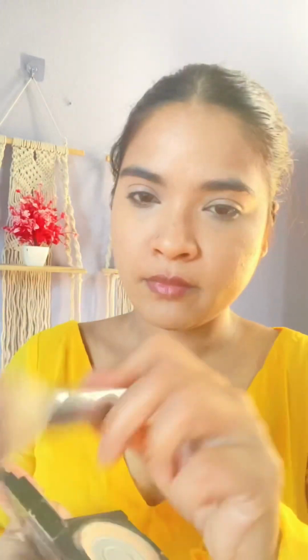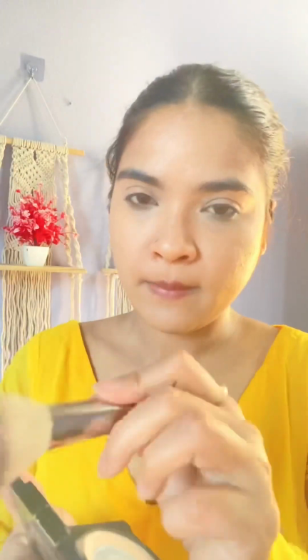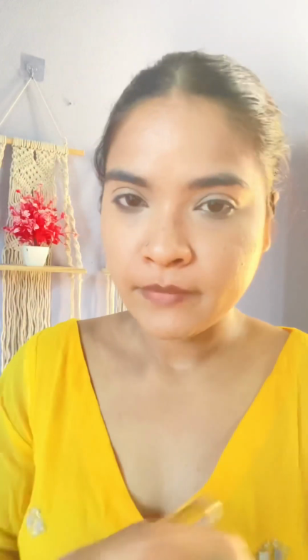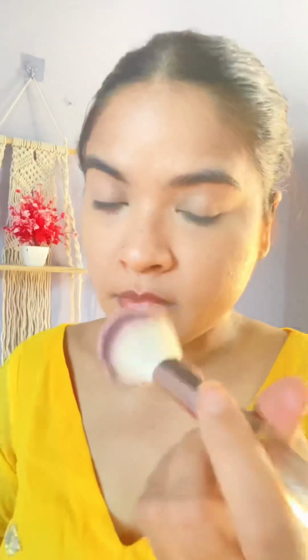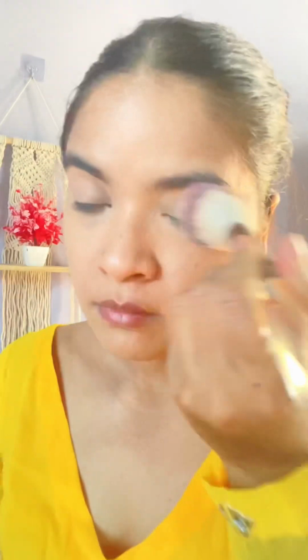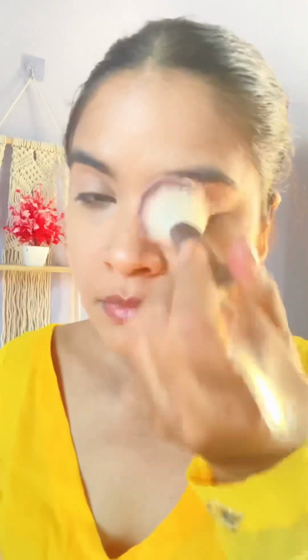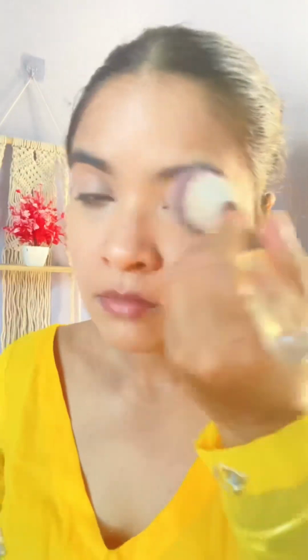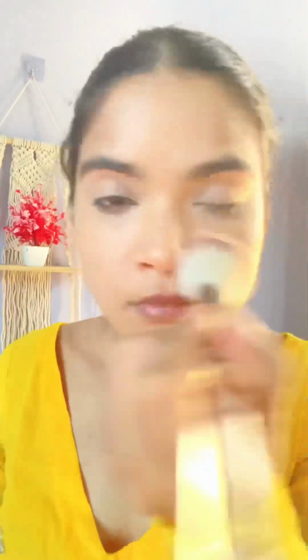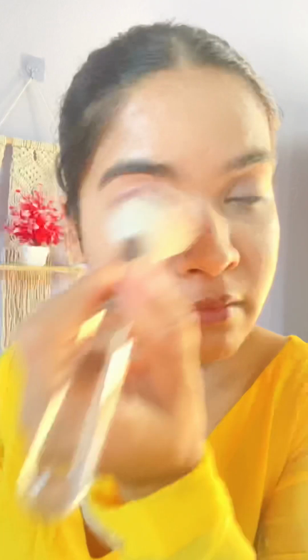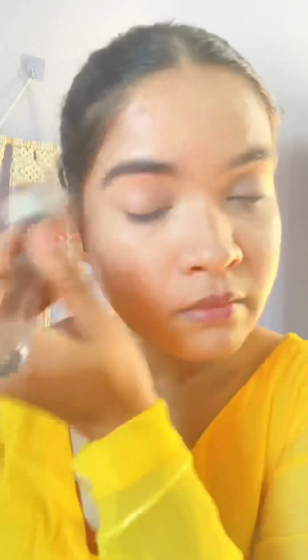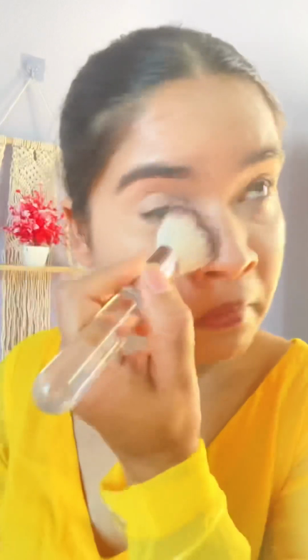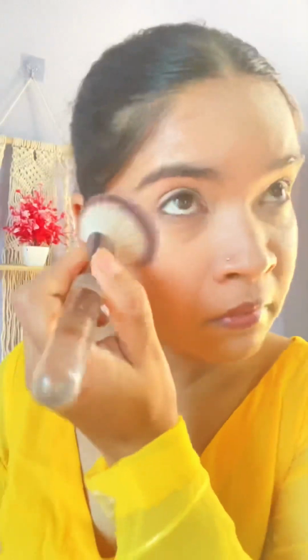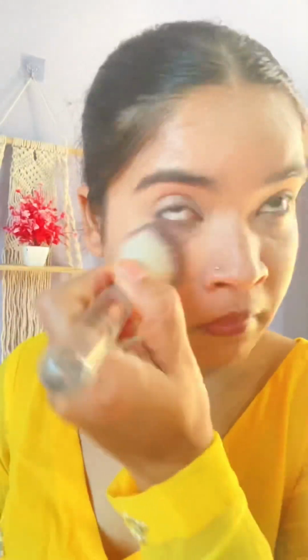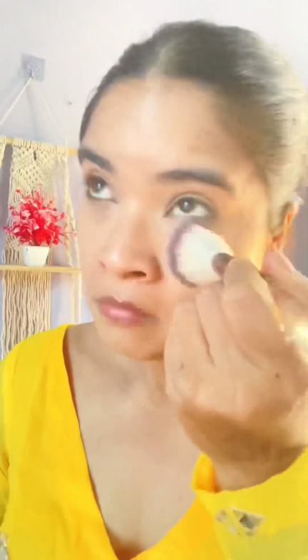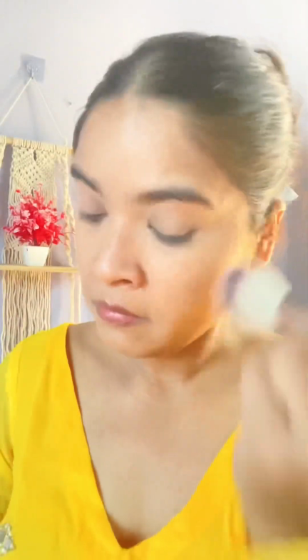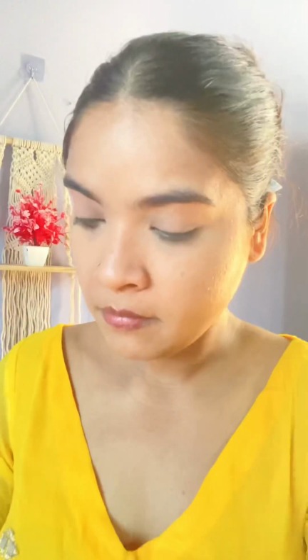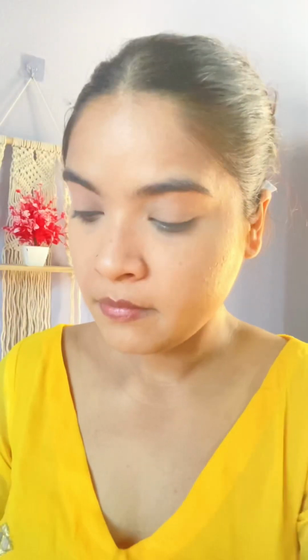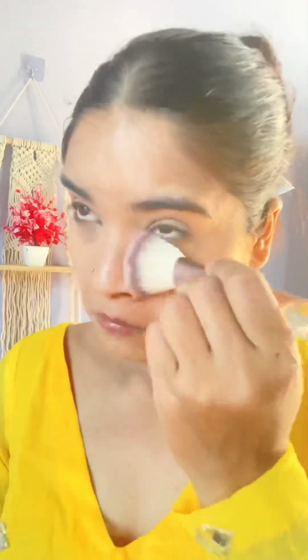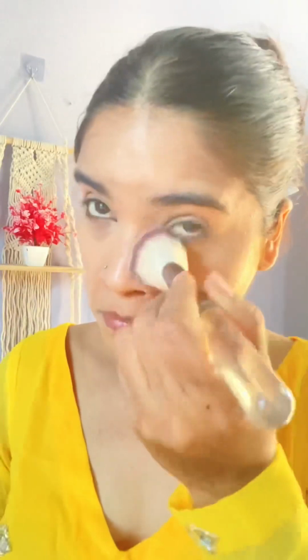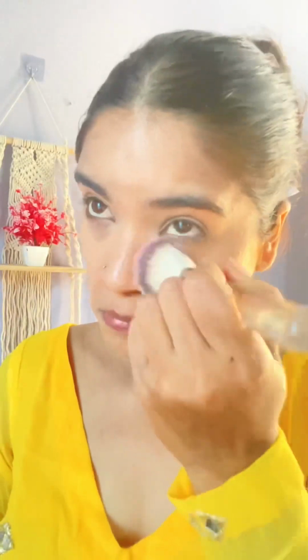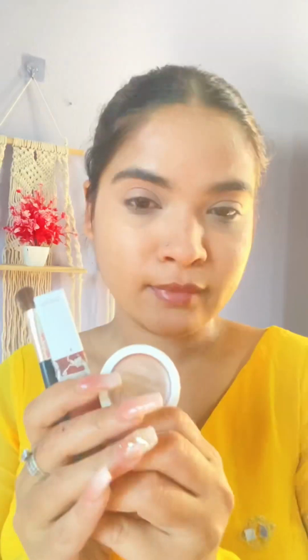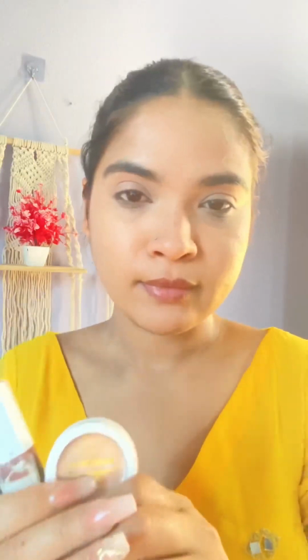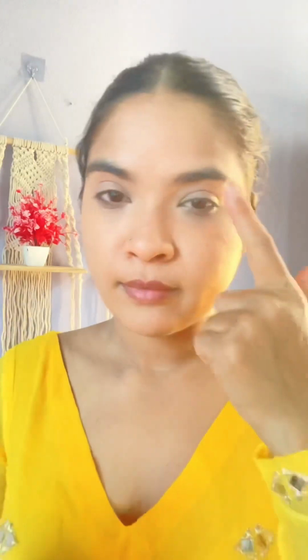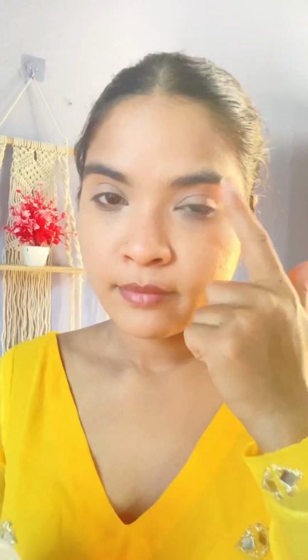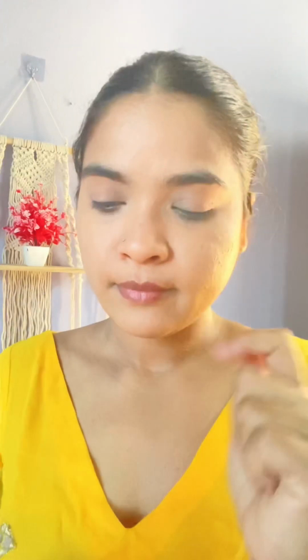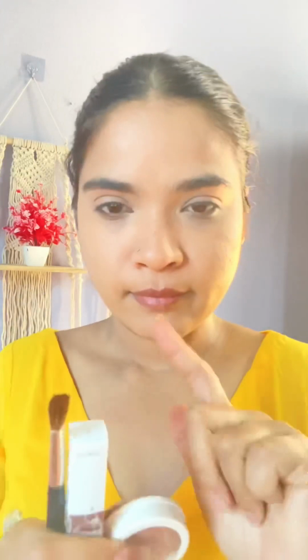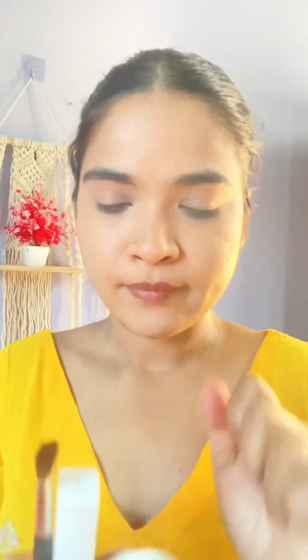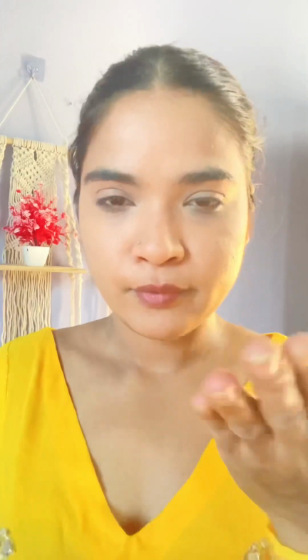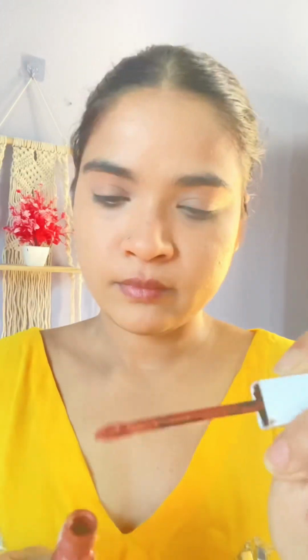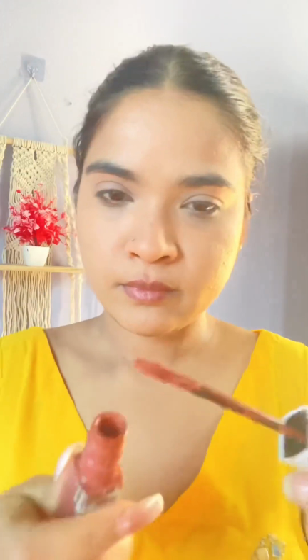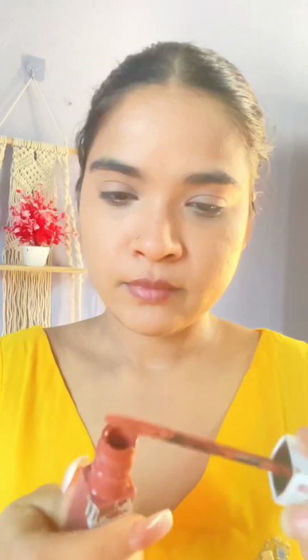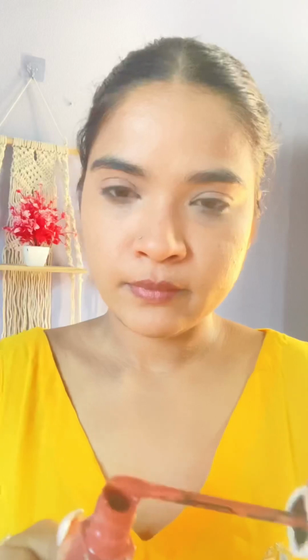This is the shade of Maybelline's Poreless Powder, which doesn't clog your pores. I will definitely repurchase this product. With just two products — lipstick and highlighter — I am going to complete my eye look.